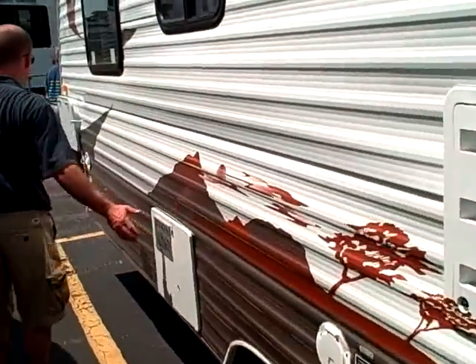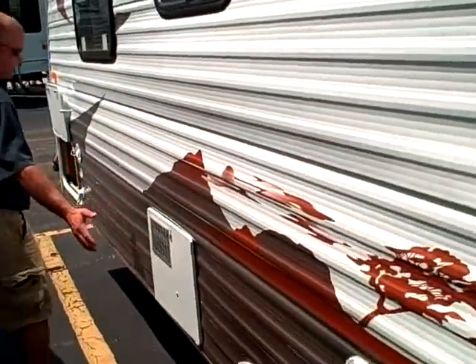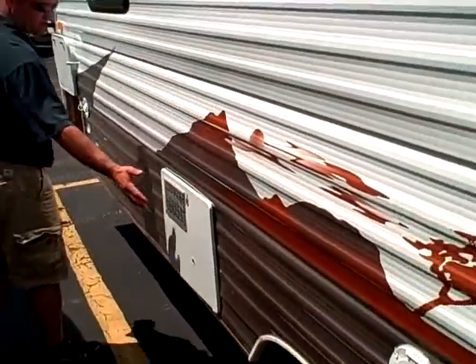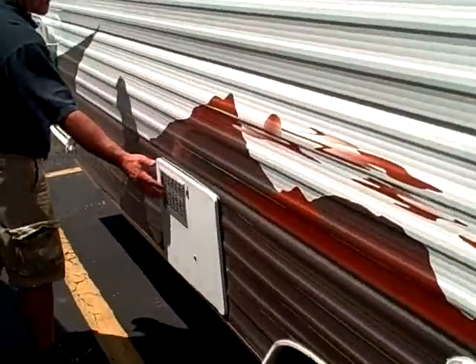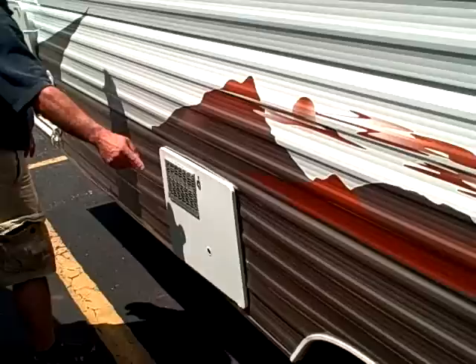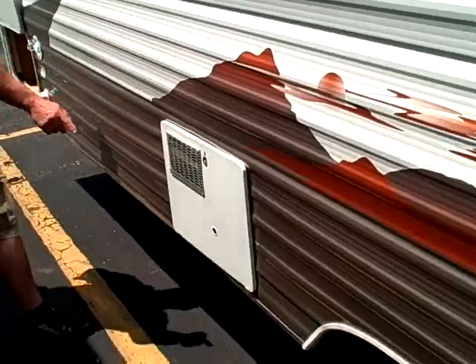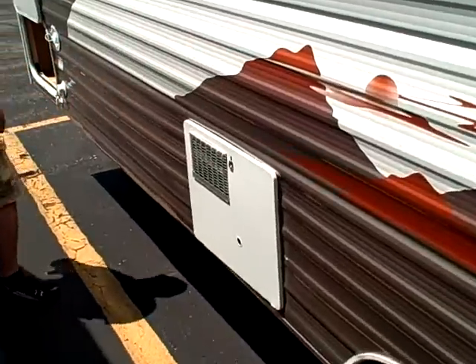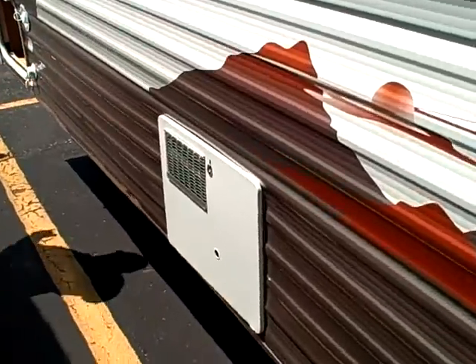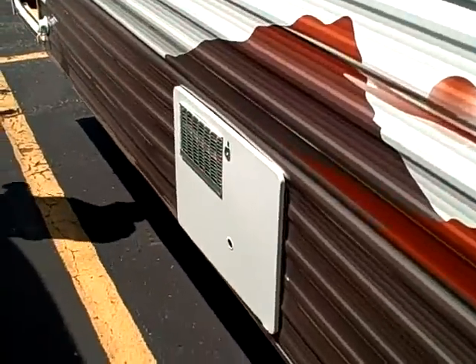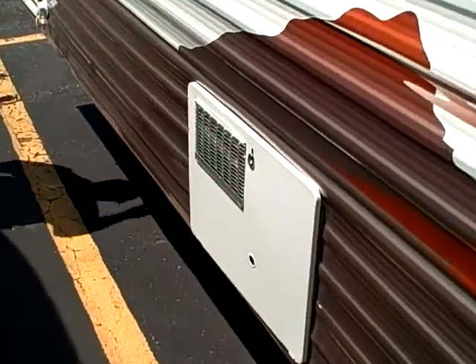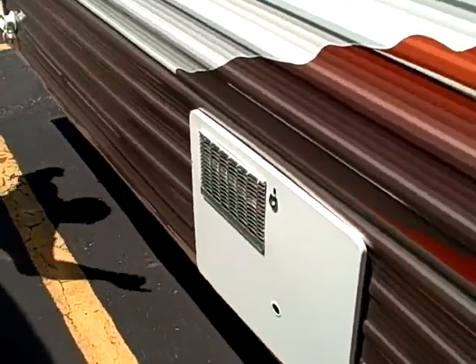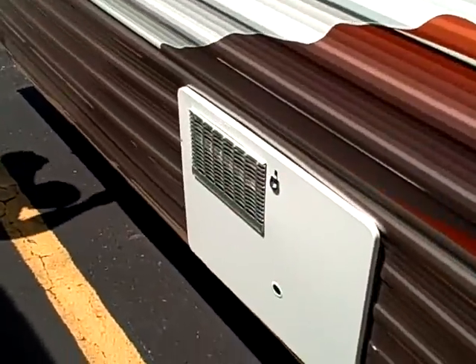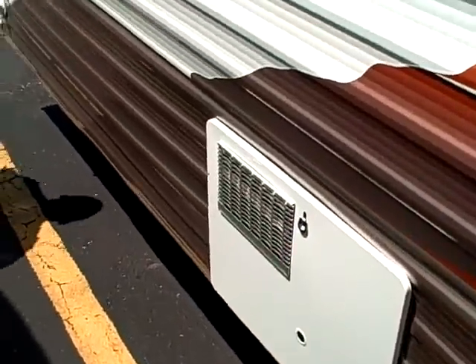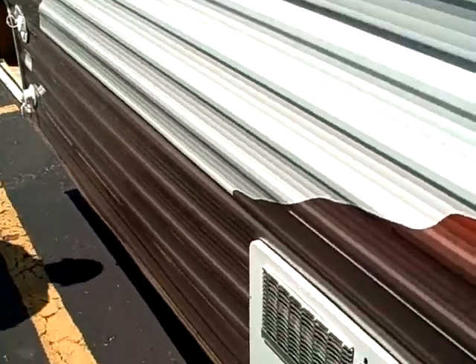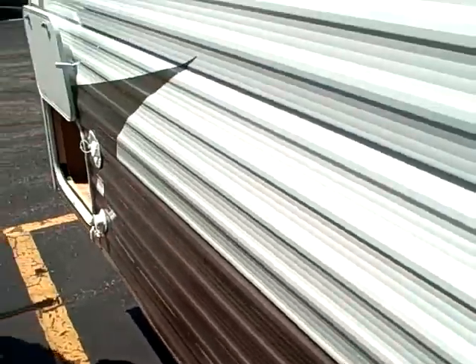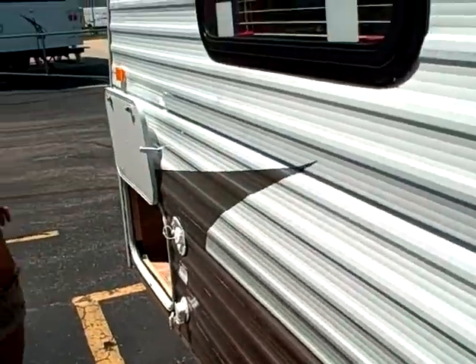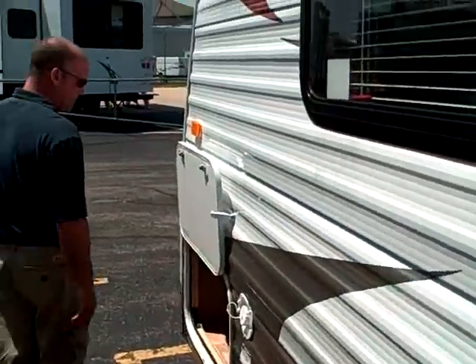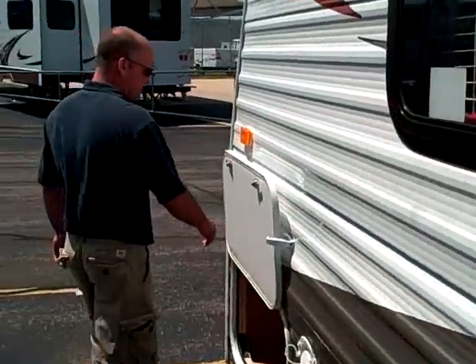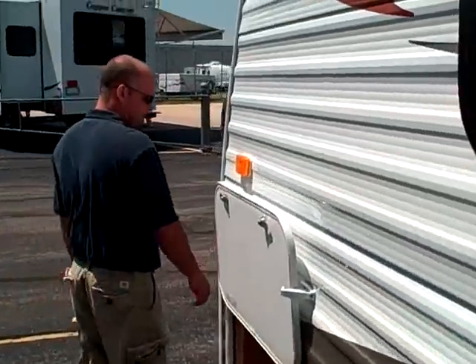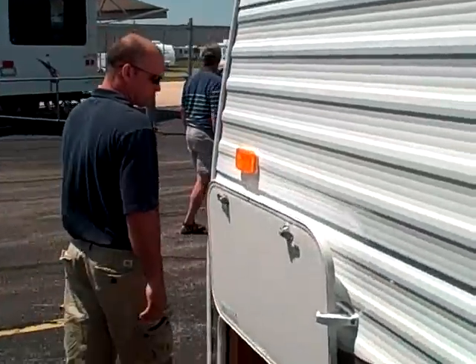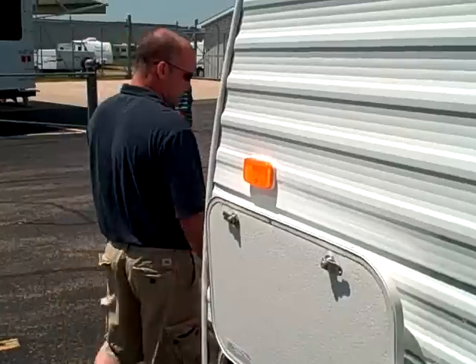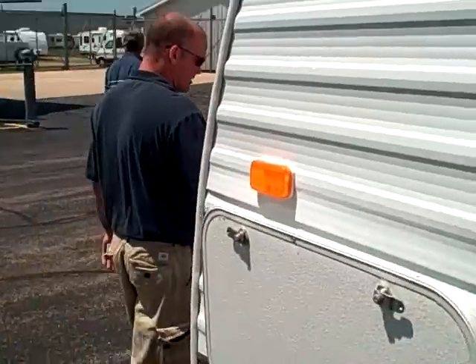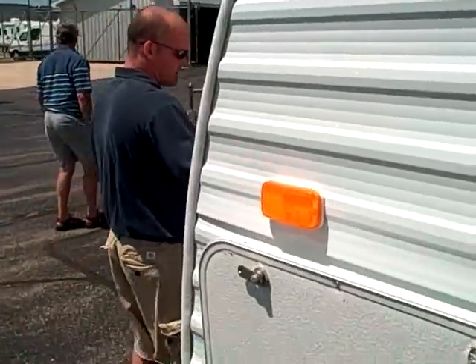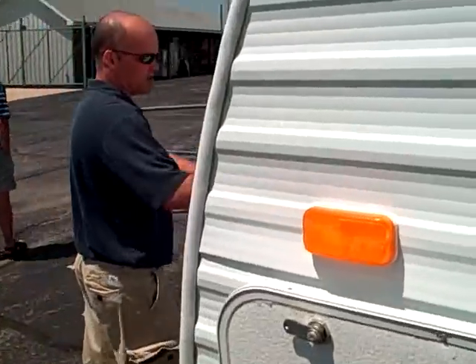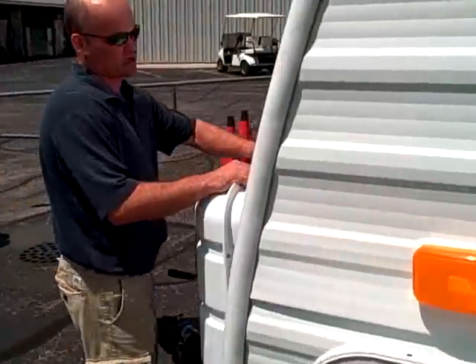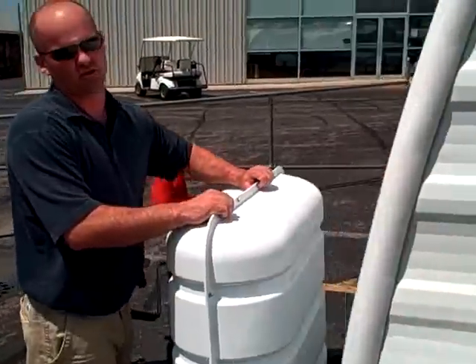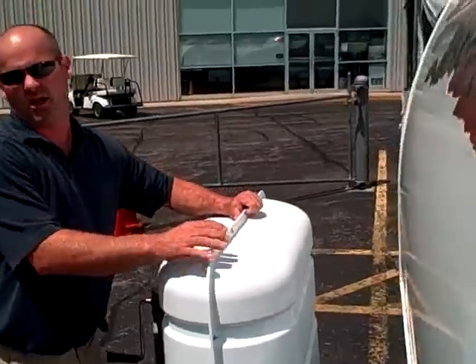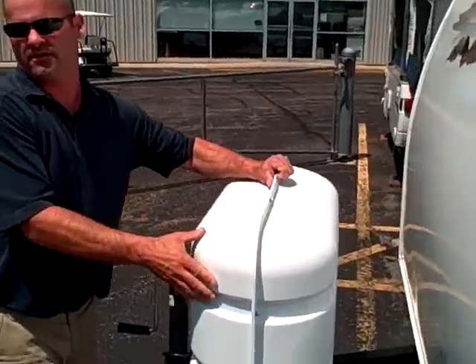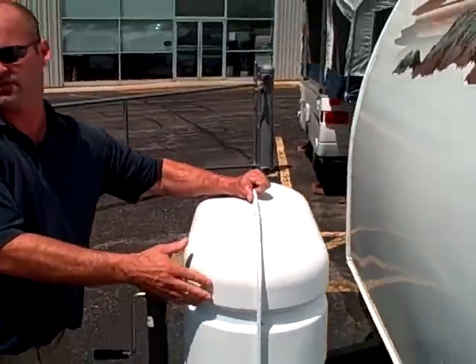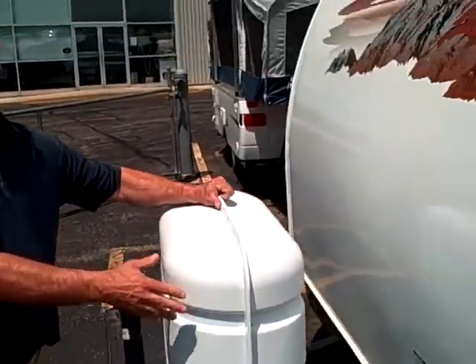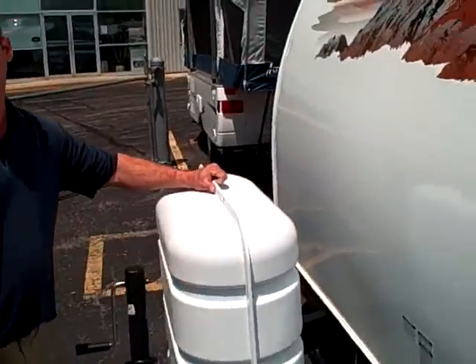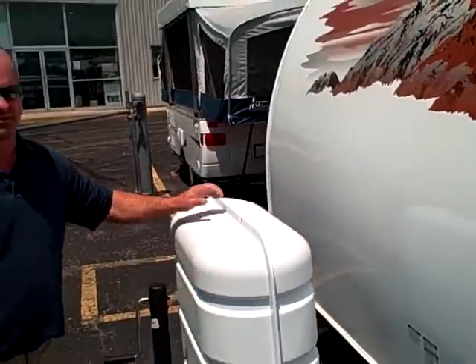Hot water heater — gas and electric — I'll show you that on the inside. And they do give you dual LP tanks right up here as well.